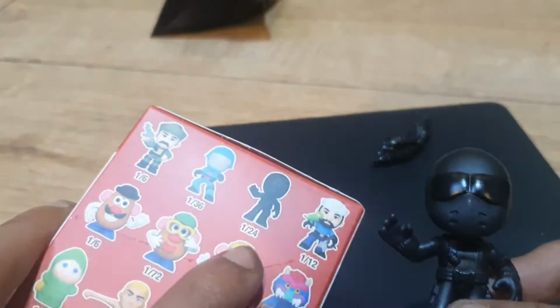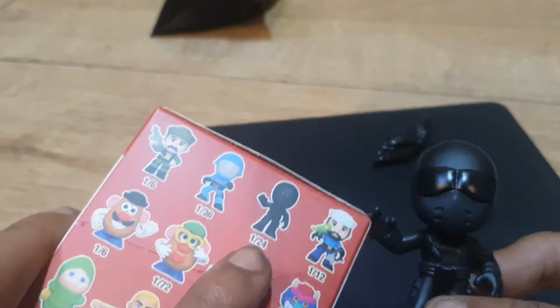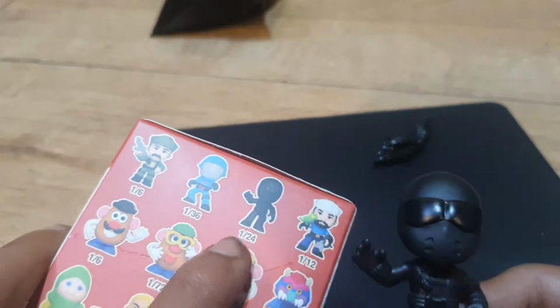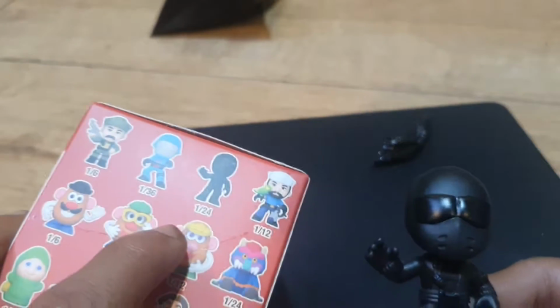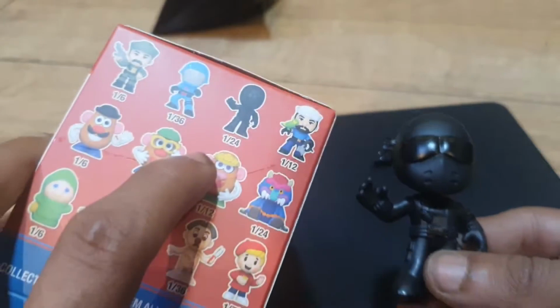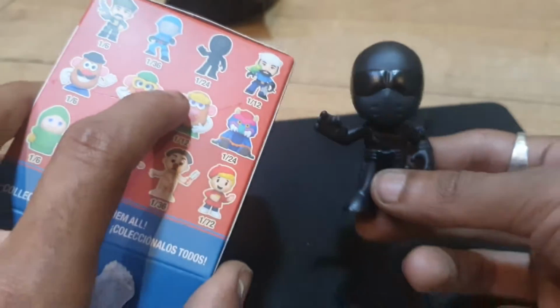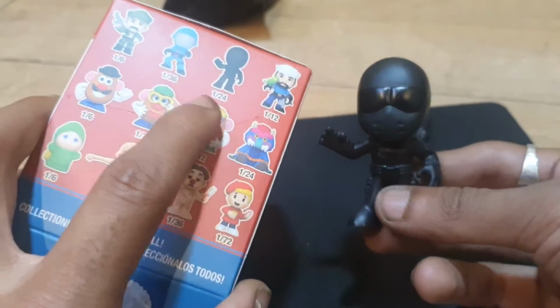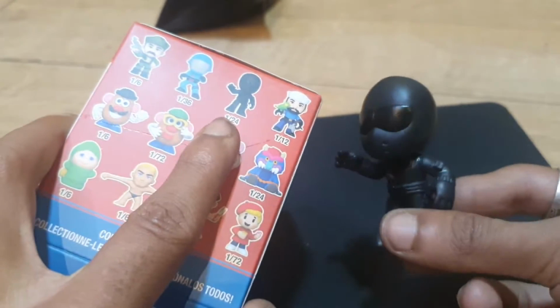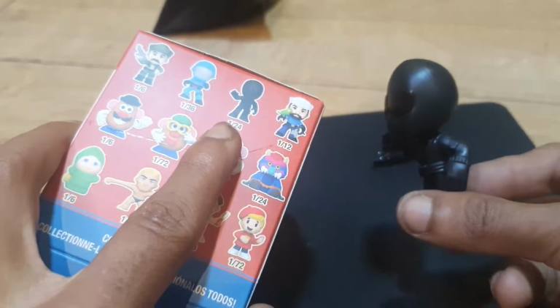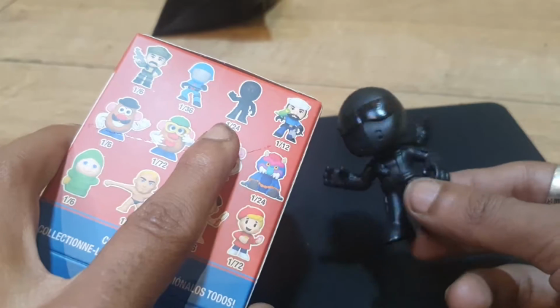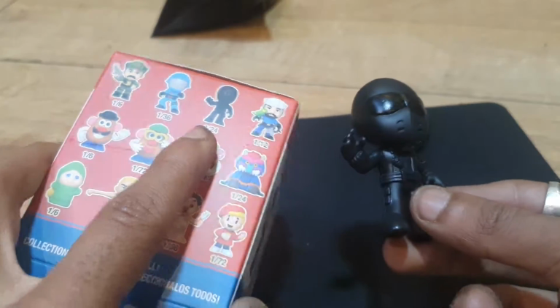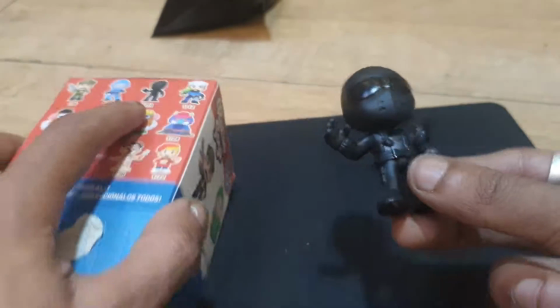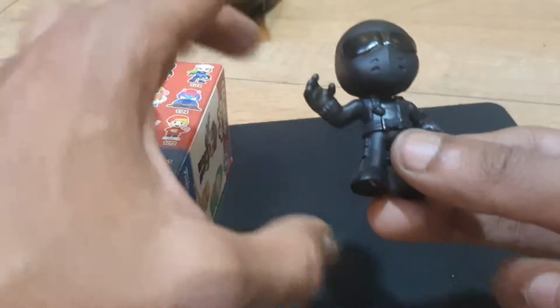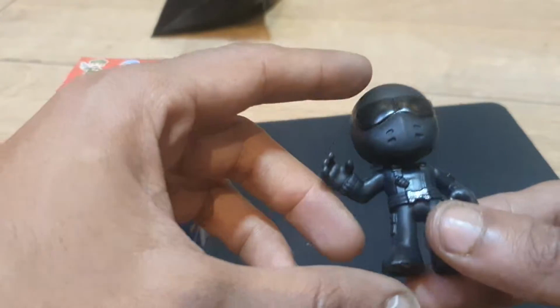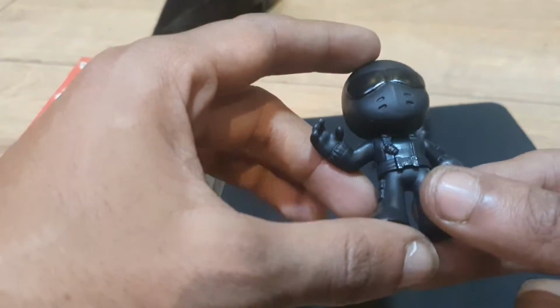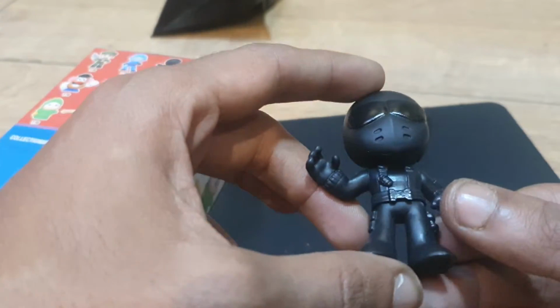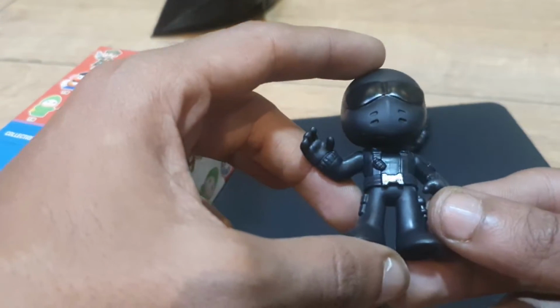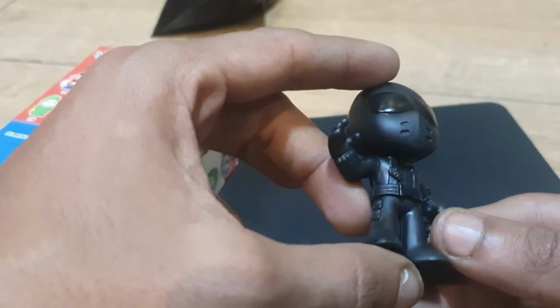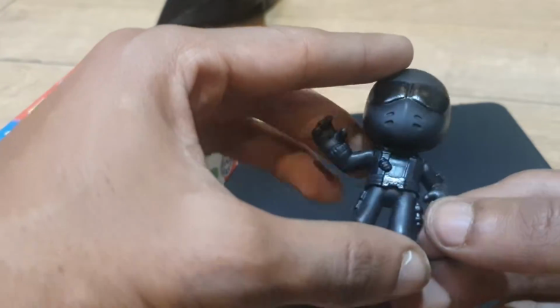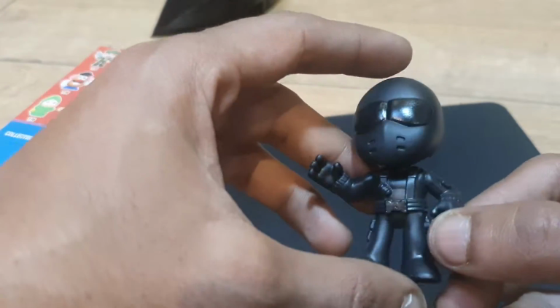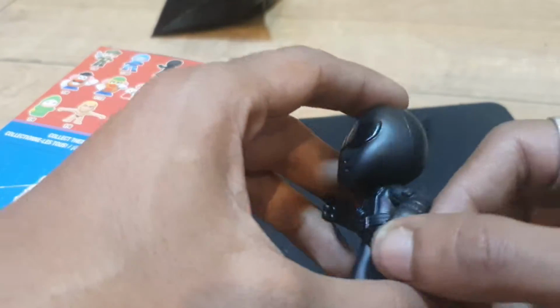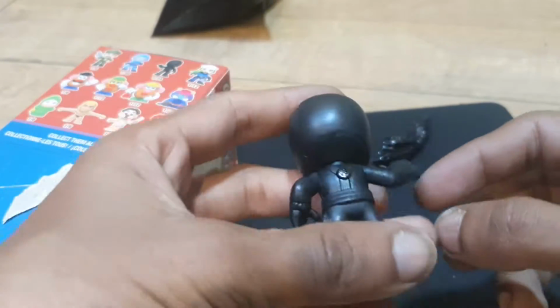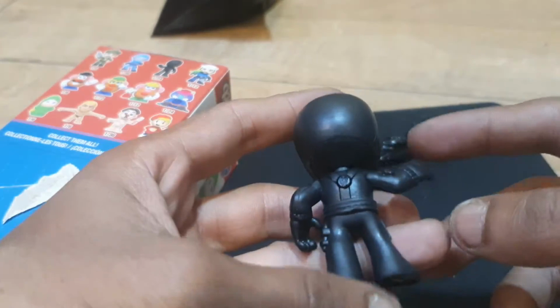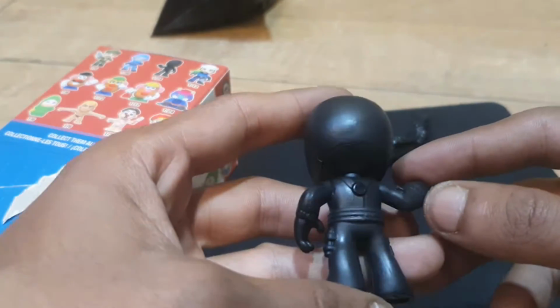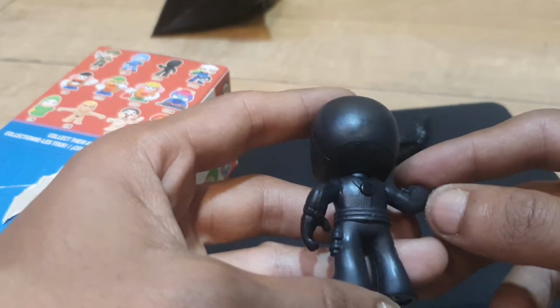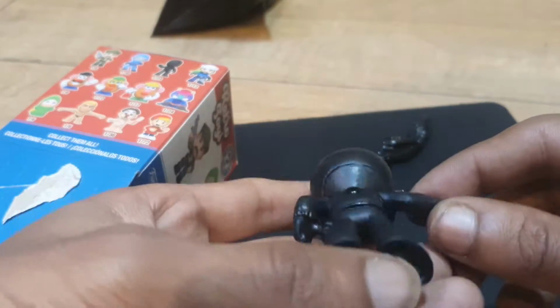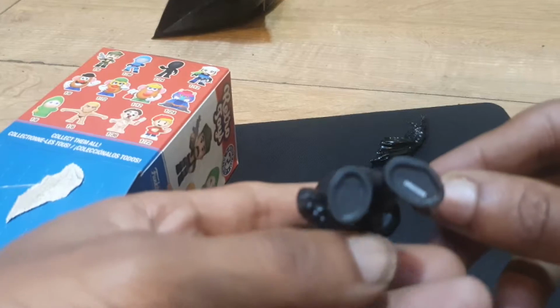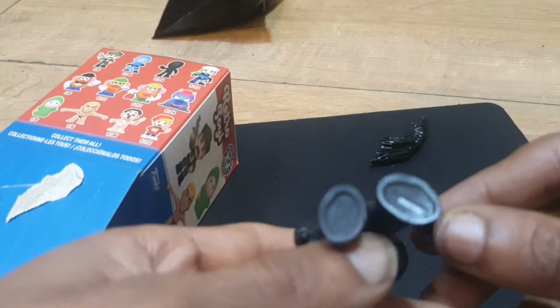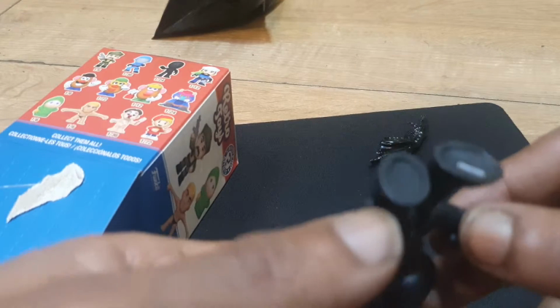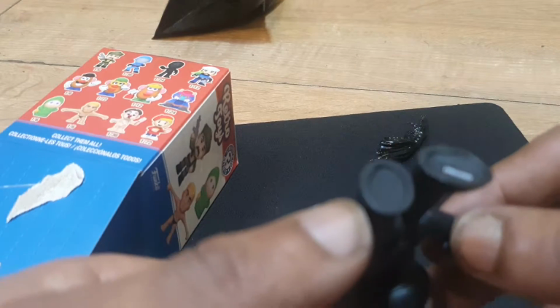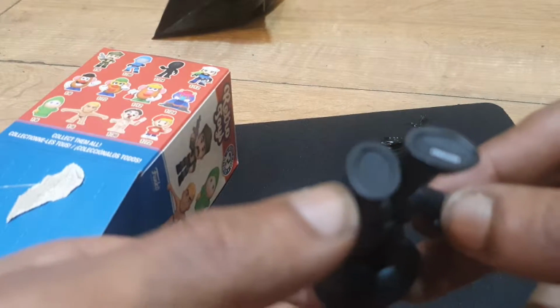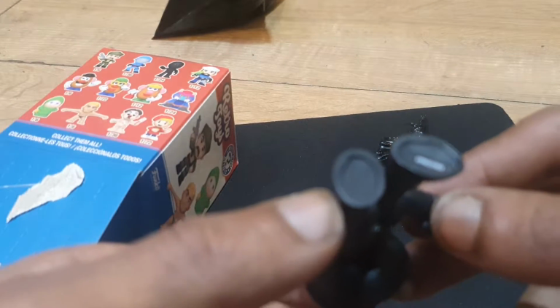Oh wow, we got the rare one! We got the rare one — we got the black one! Look at that. Let's go! That is a great looking figure, that's so cool.